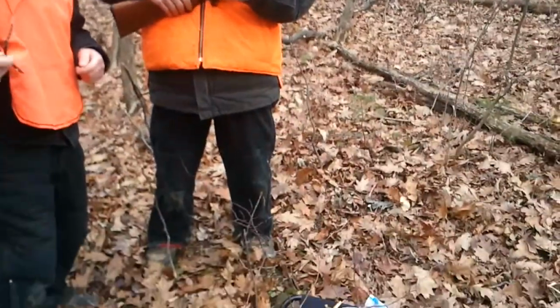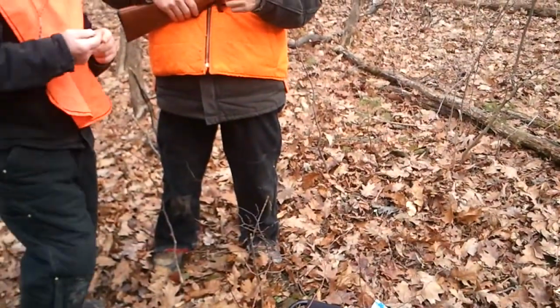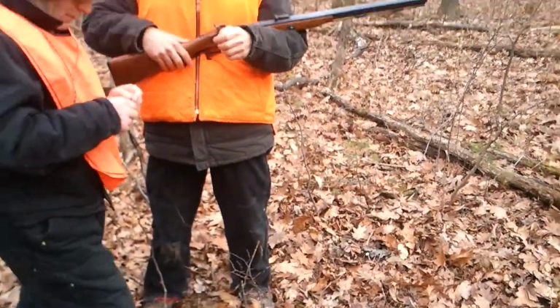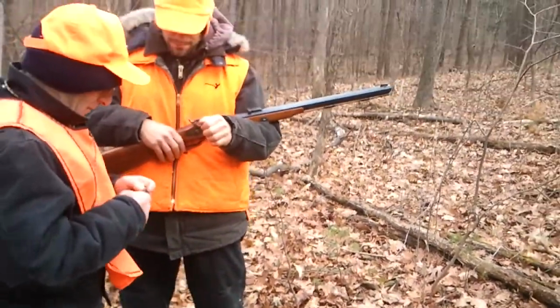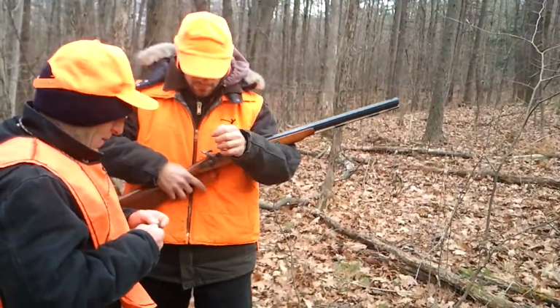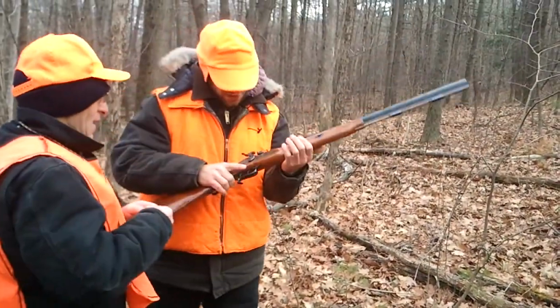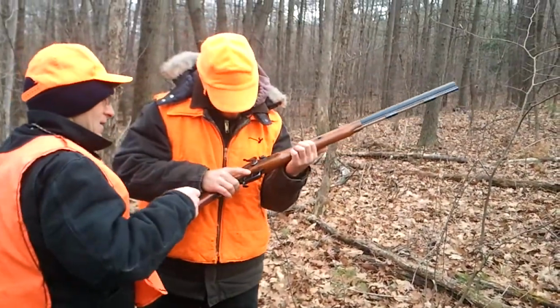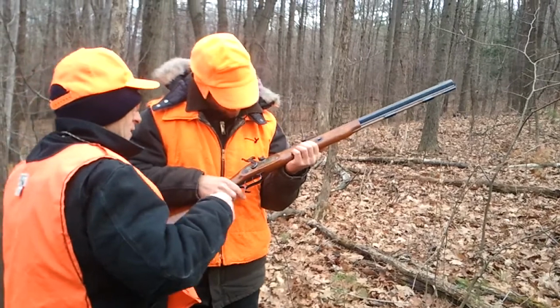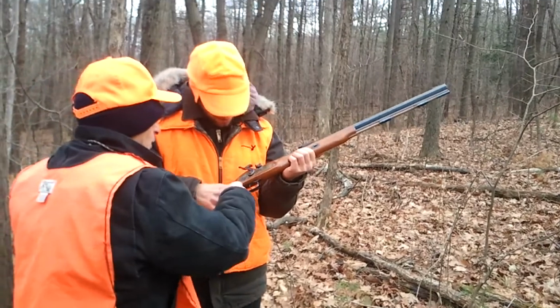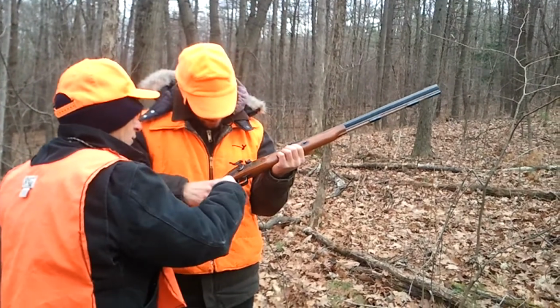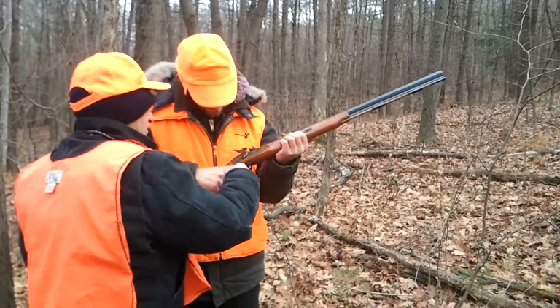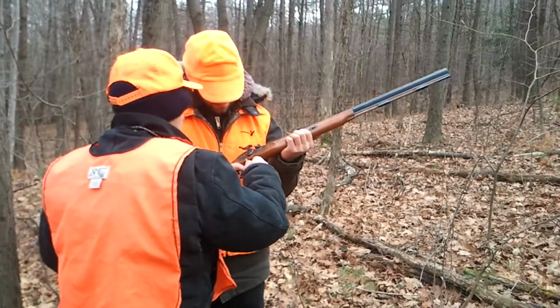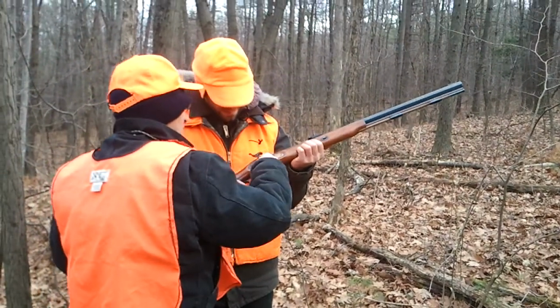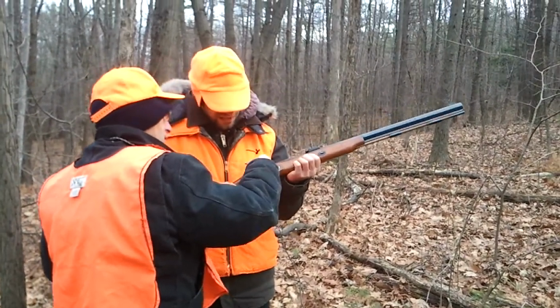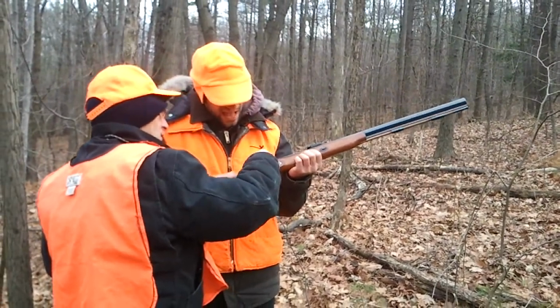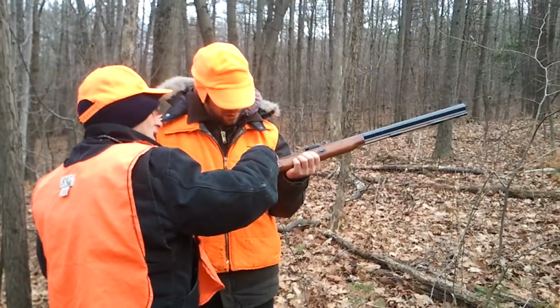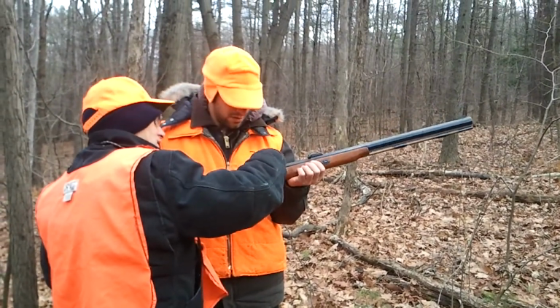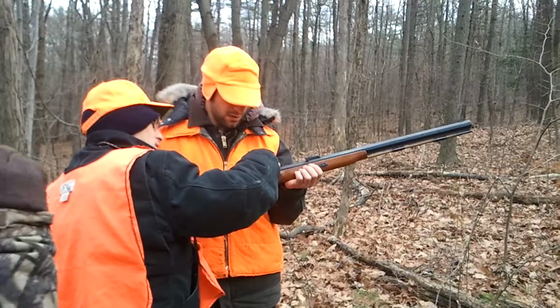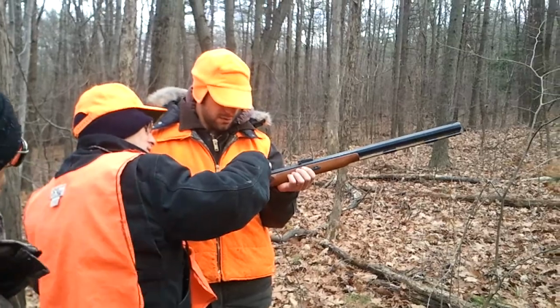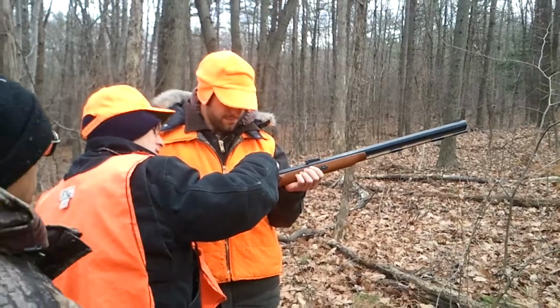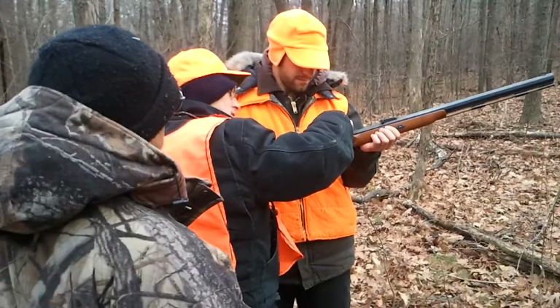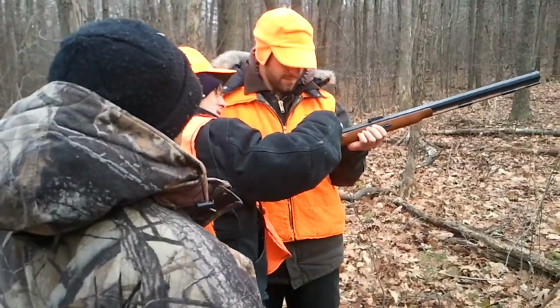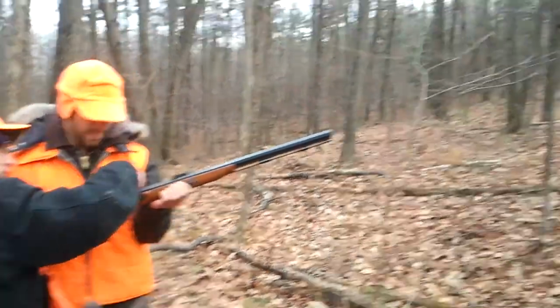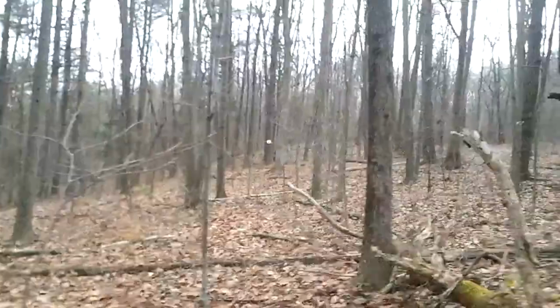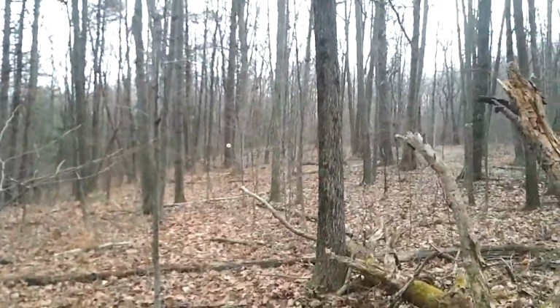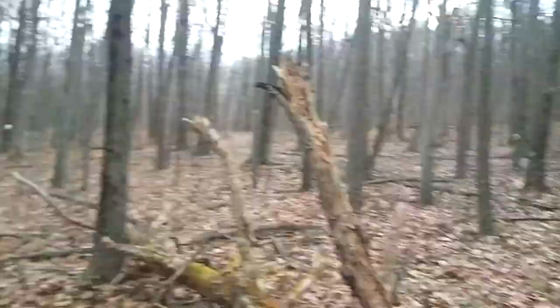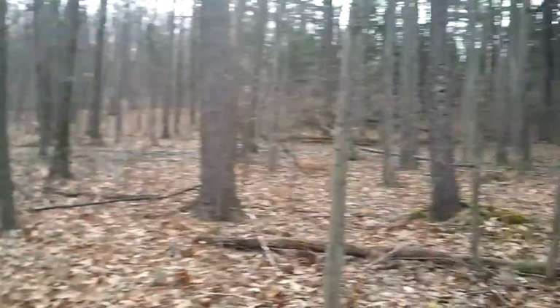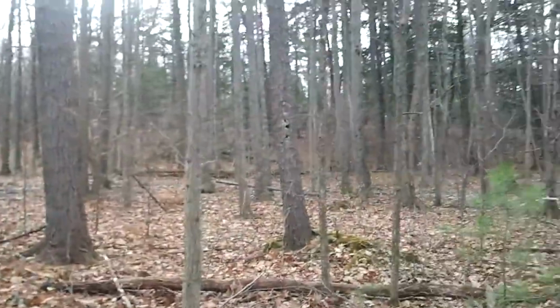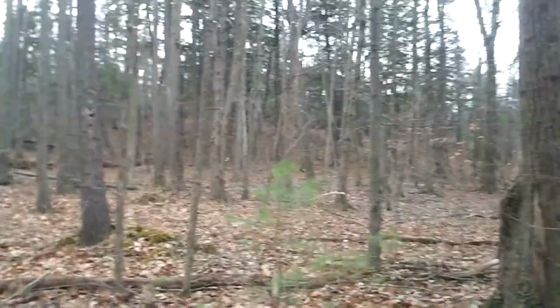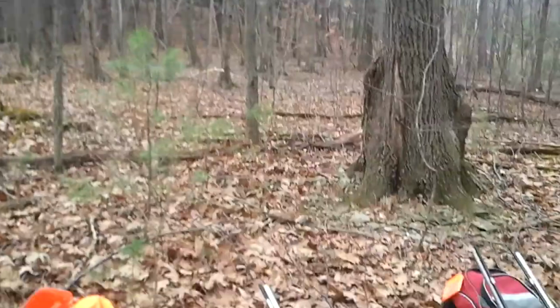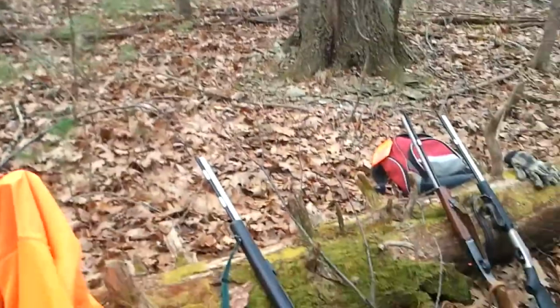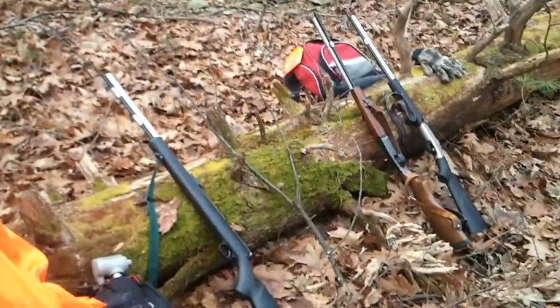Try the hair trigger. I will. Is it the front one or the rear one? The rear one is the set trigger. I'm going to set that. Pull the set trigger first, and the main trigger becomes real sensitive.